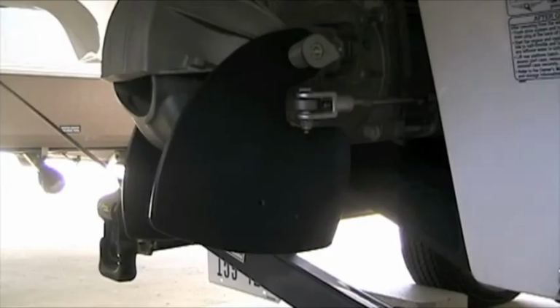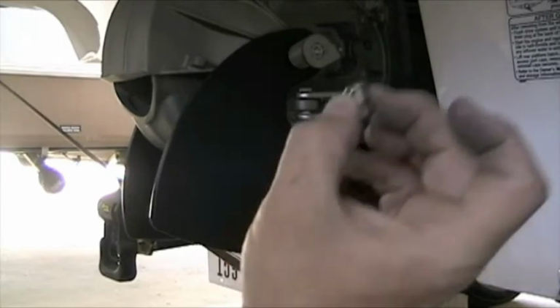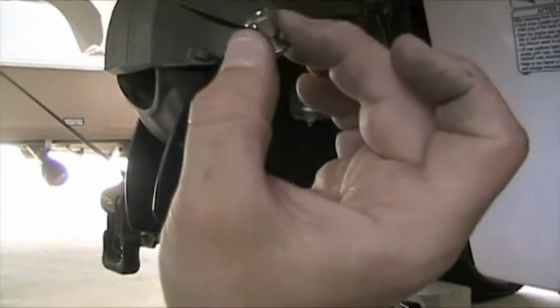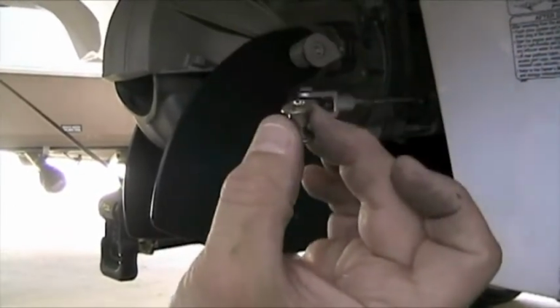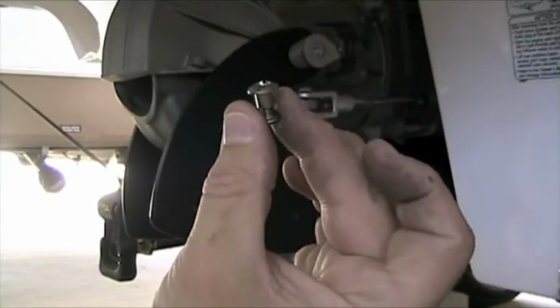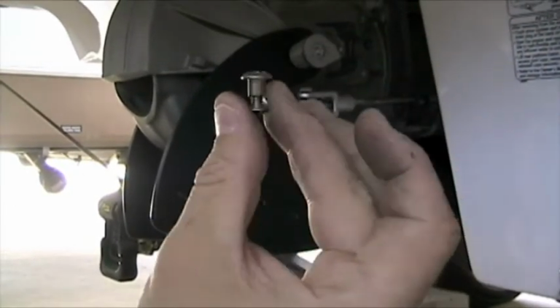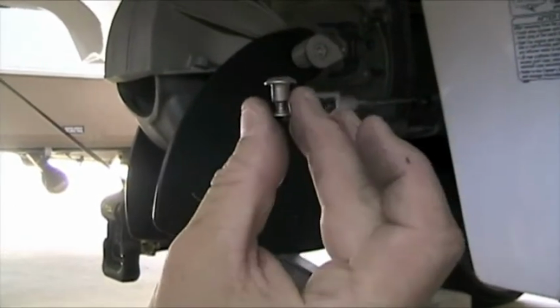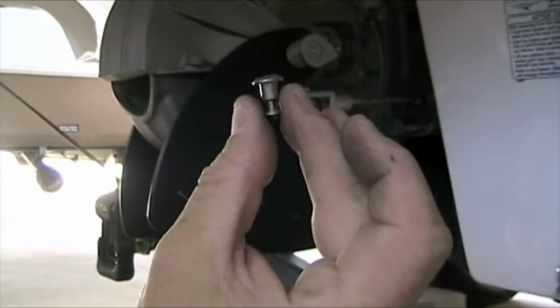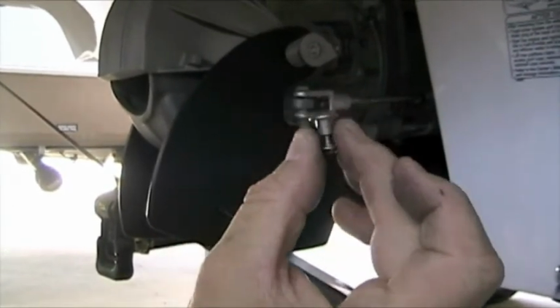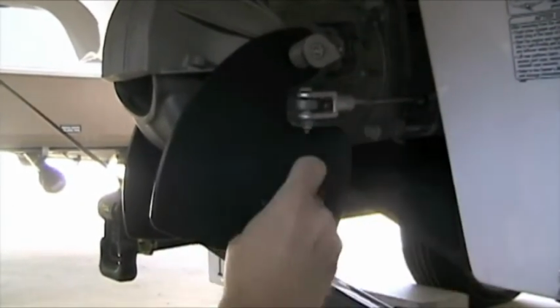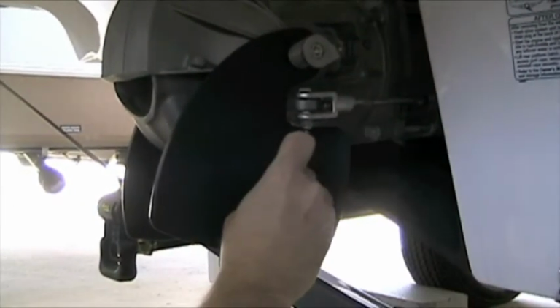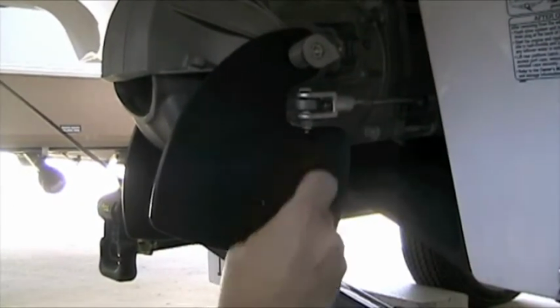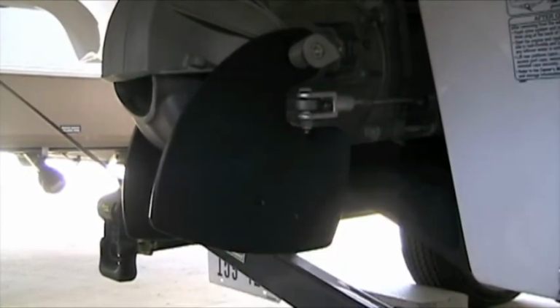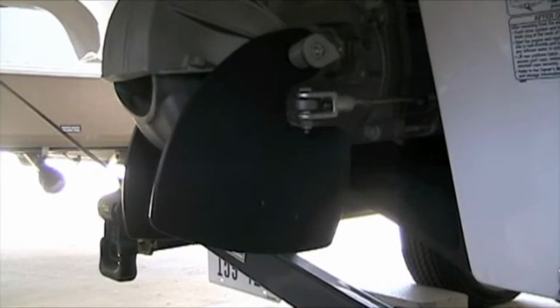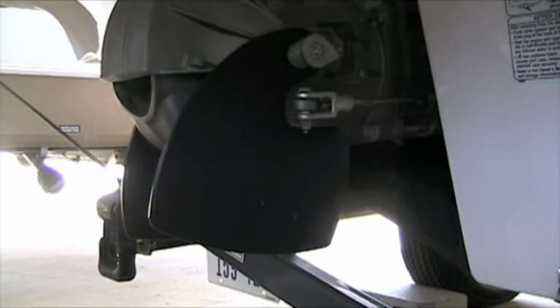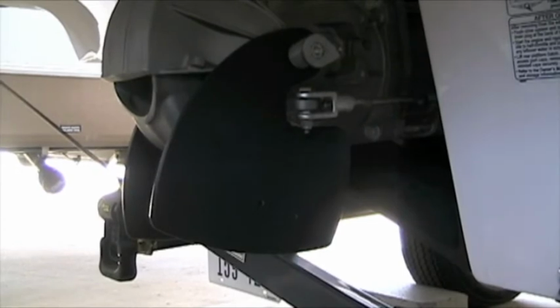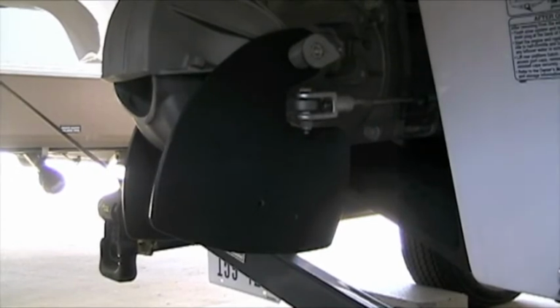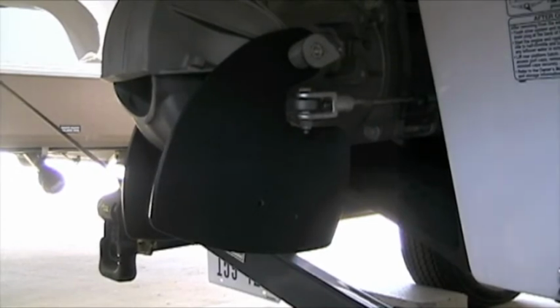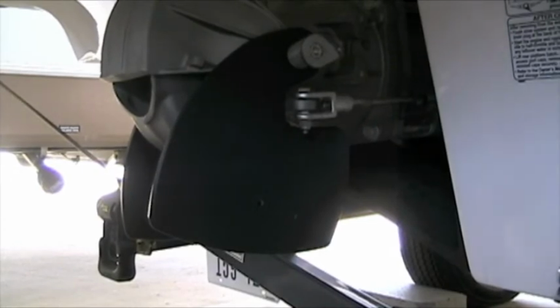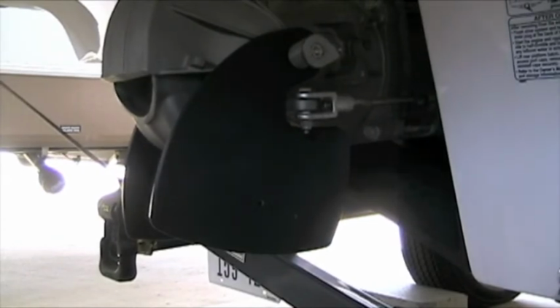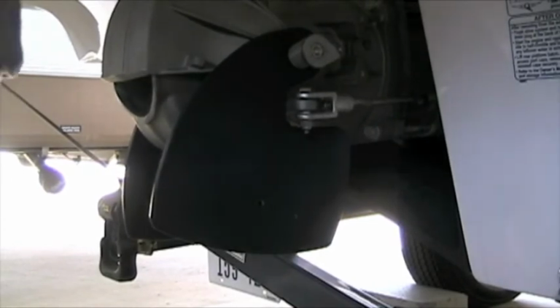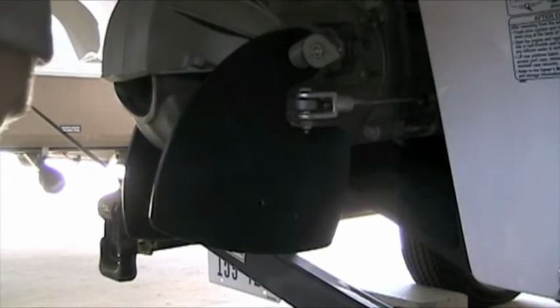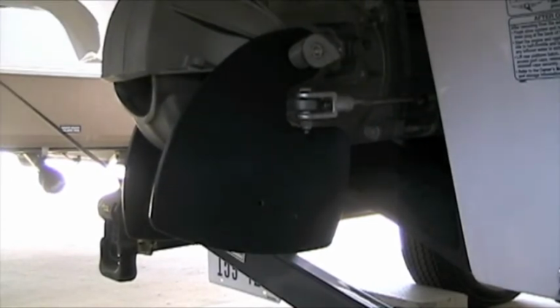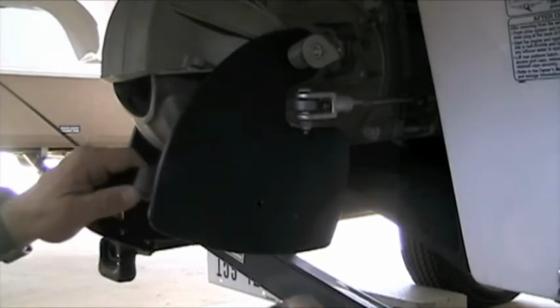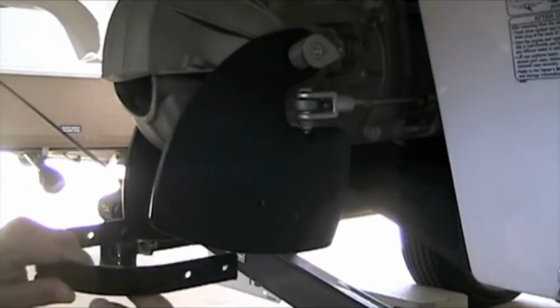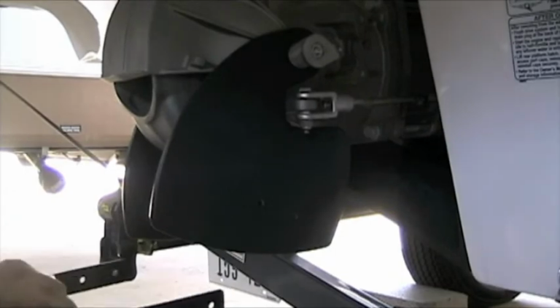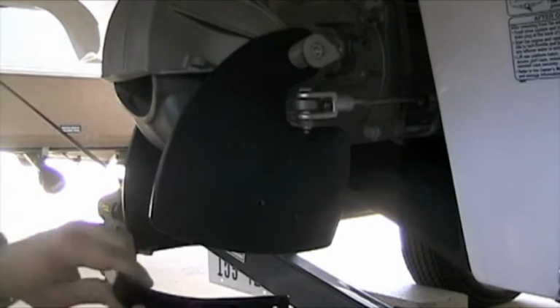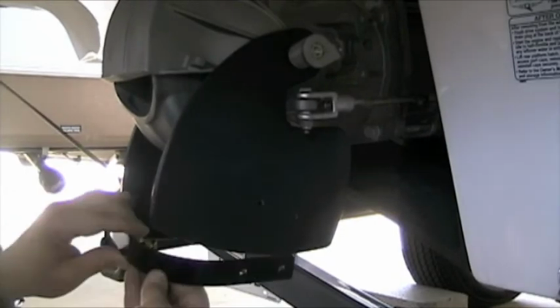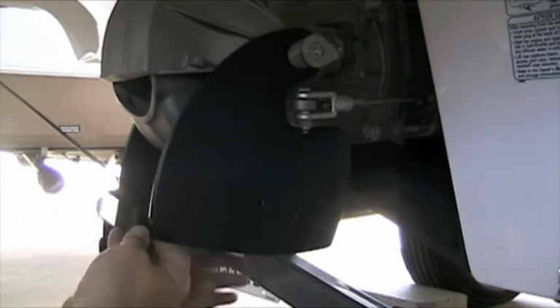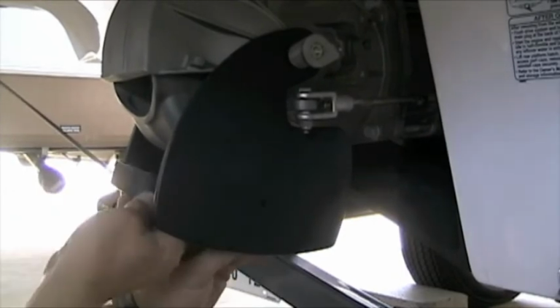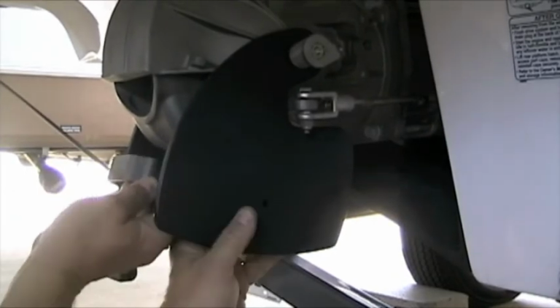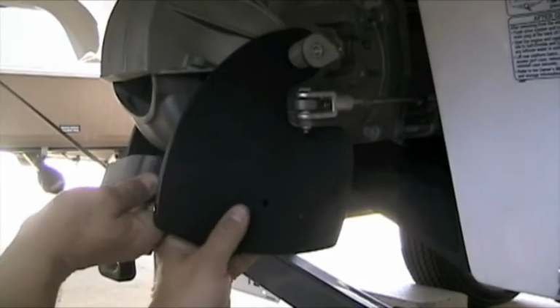So what we're doing is we're getting these little jobbers ready to go into the bracket that connects these two guys together. Let's start over here.